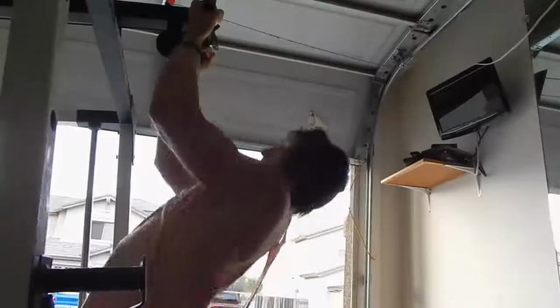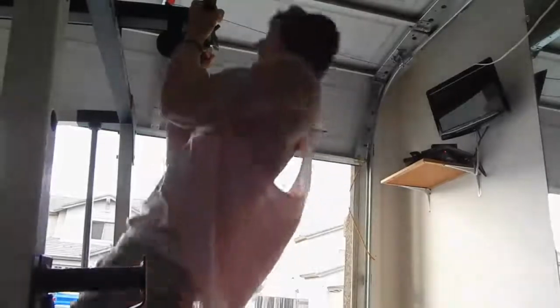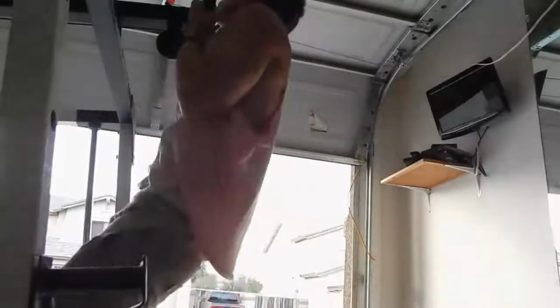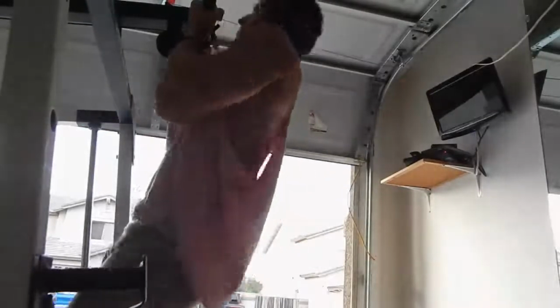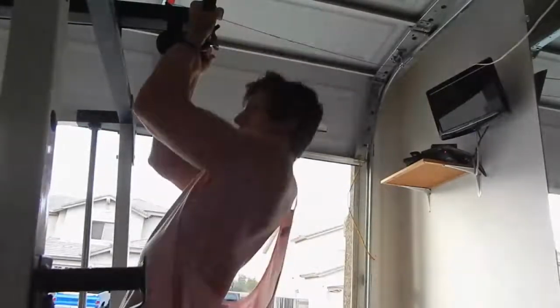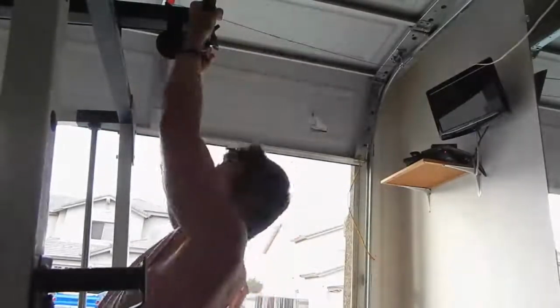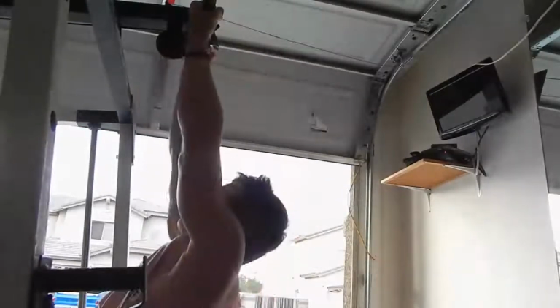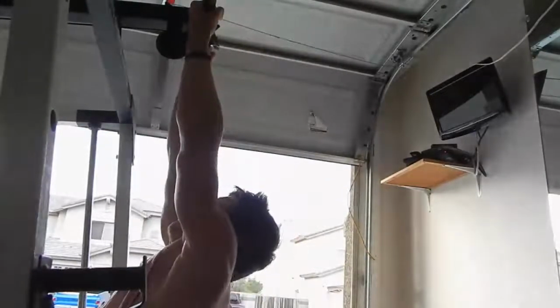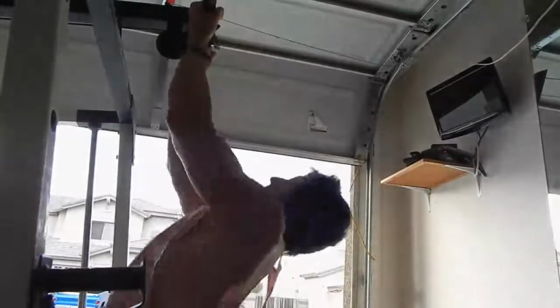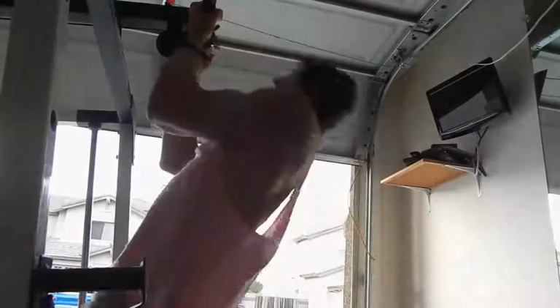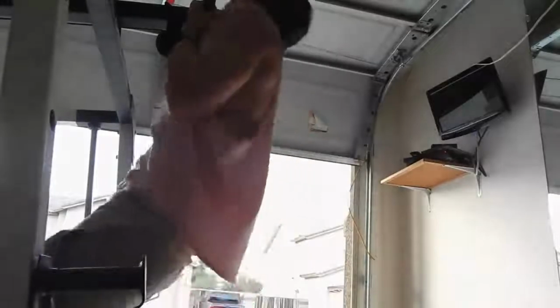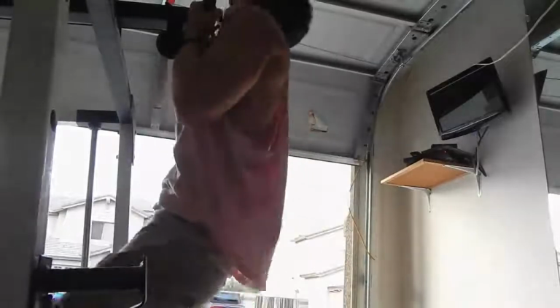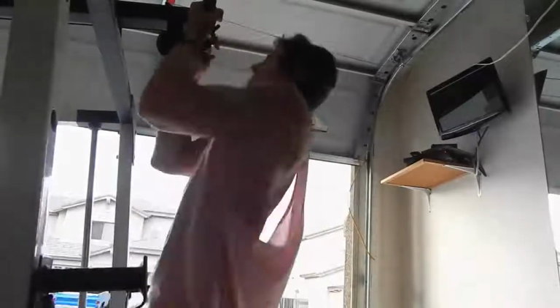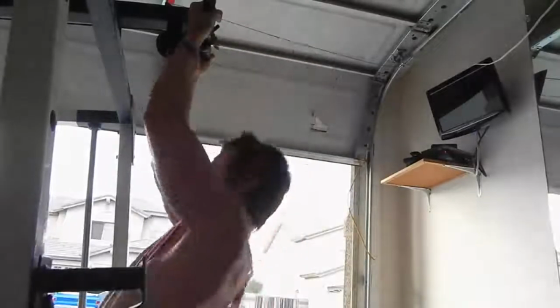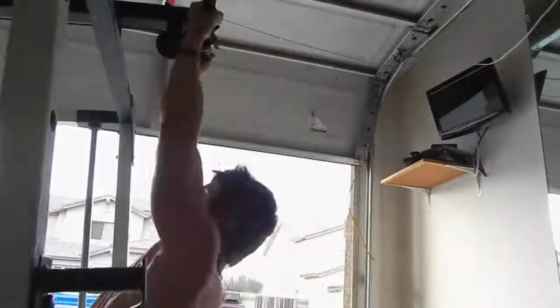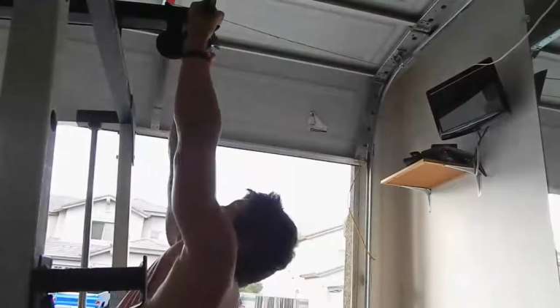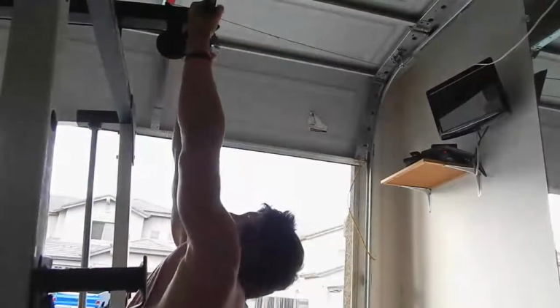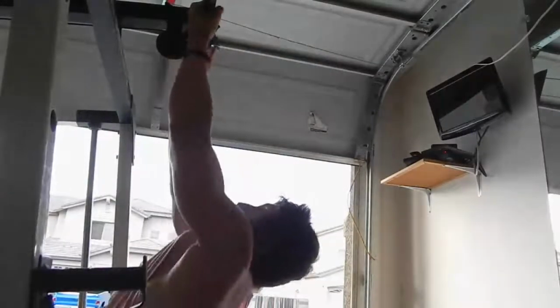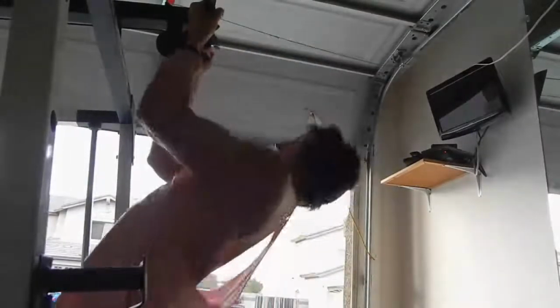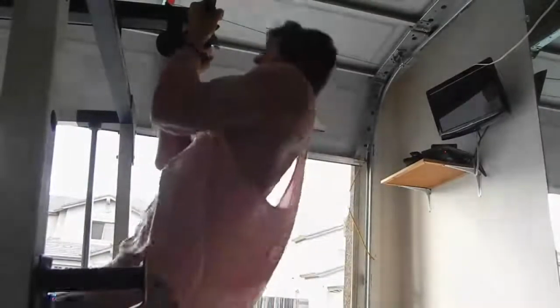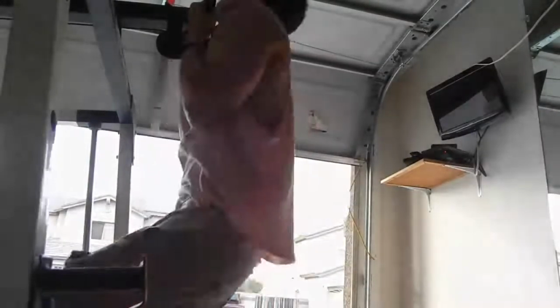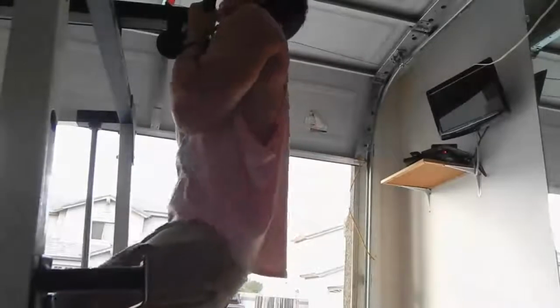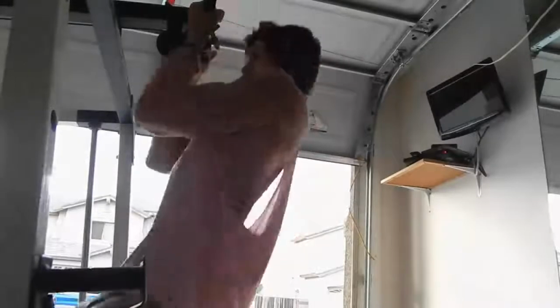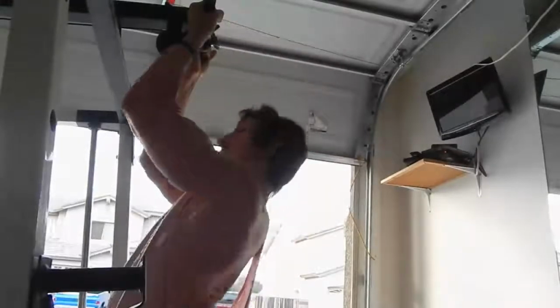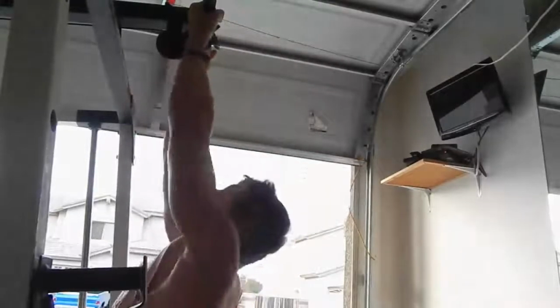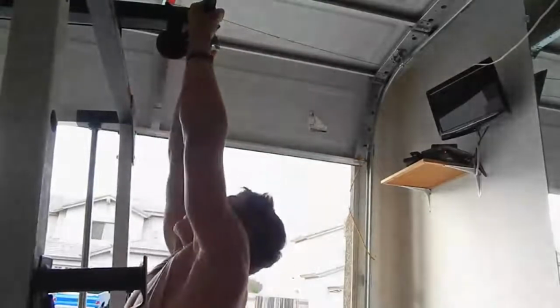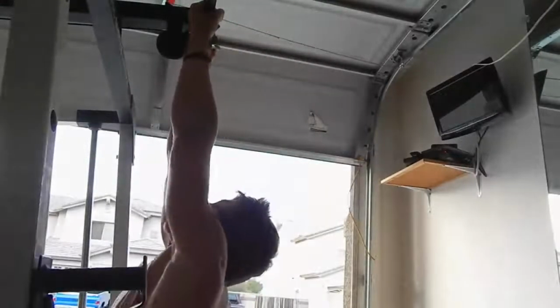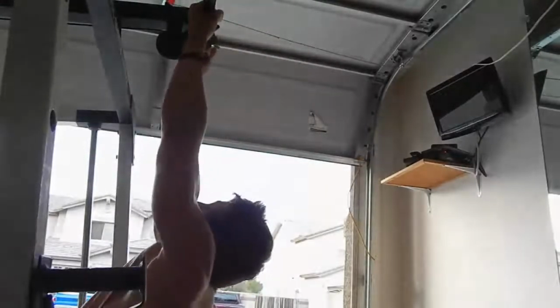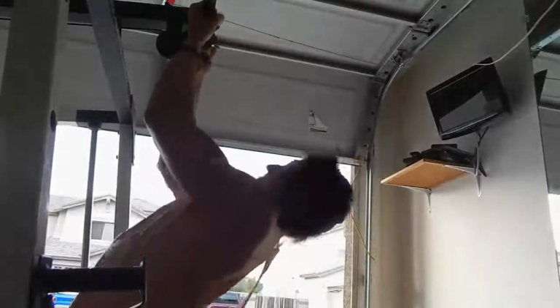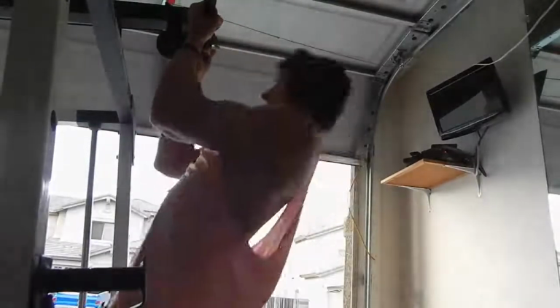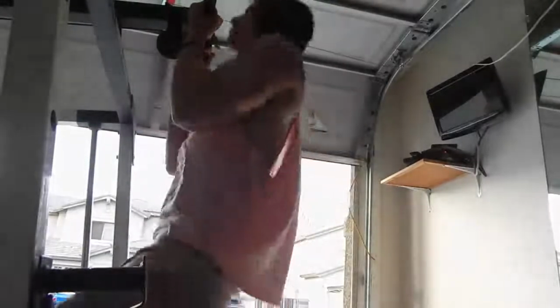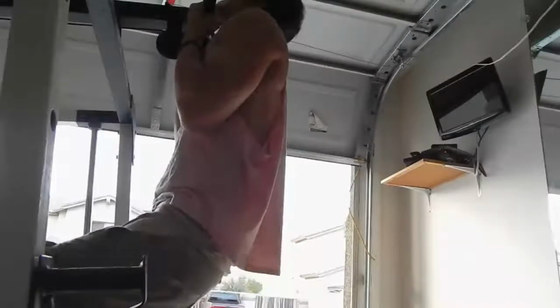I pull my elbows up nice and high and I can feel that. I've noticed it is doing something — they're starting to pop out just a tiny bit more, but it's not super drastic. I'm natty, so it's not like I'm gonna see something huge change in like a week or two.